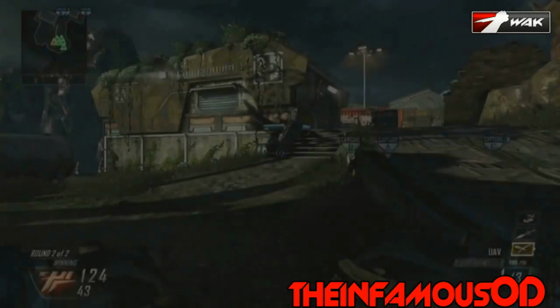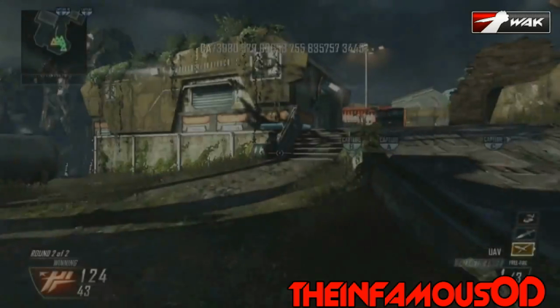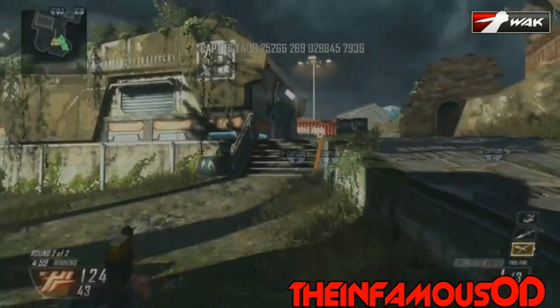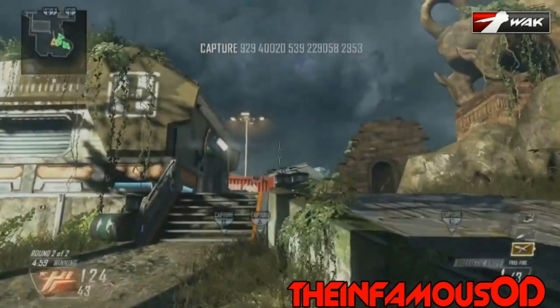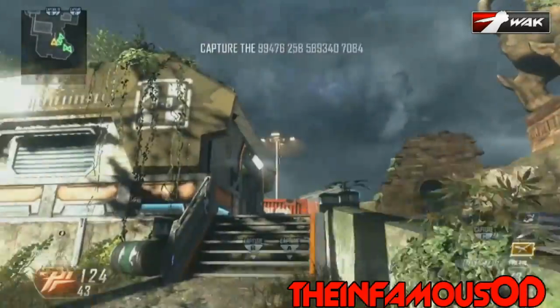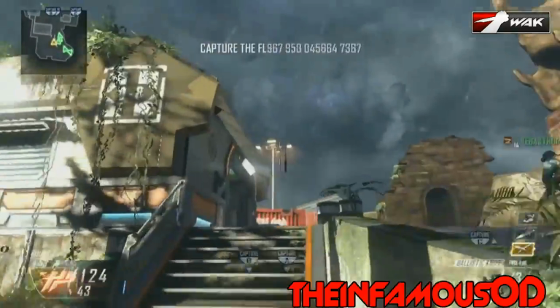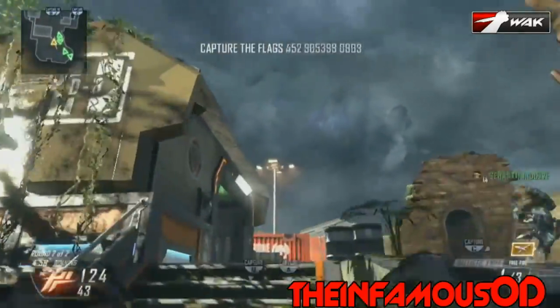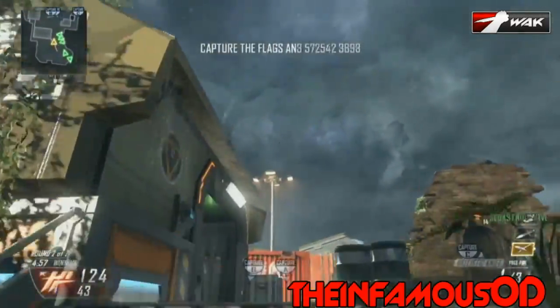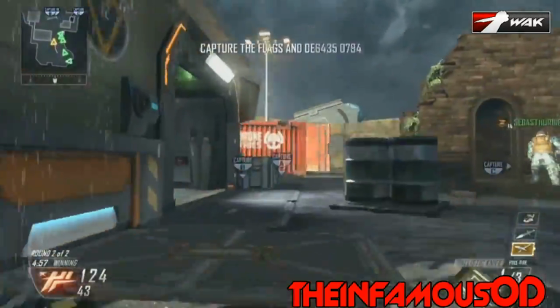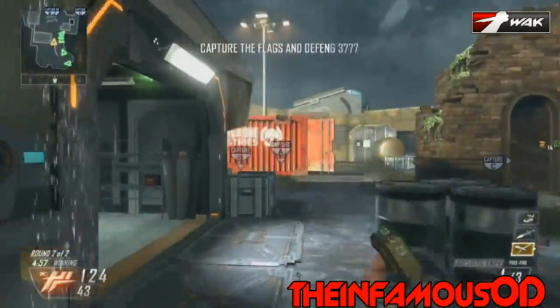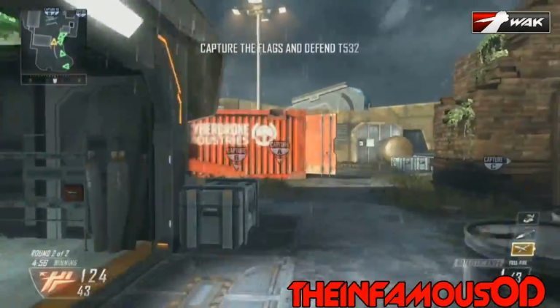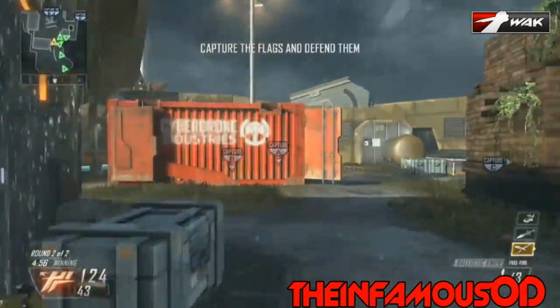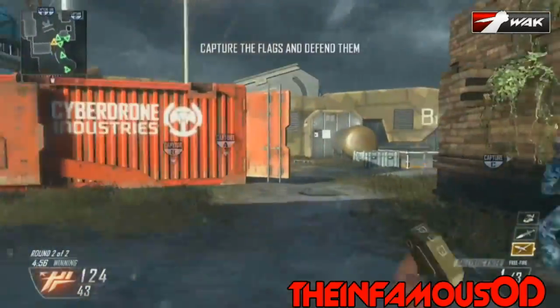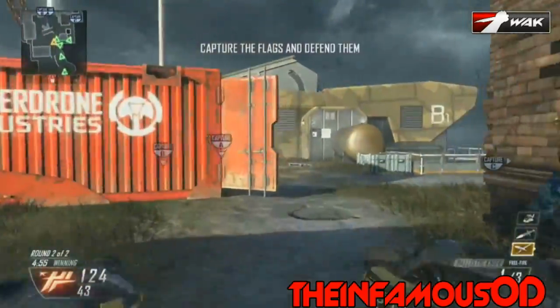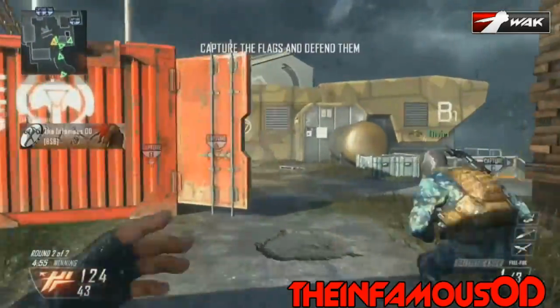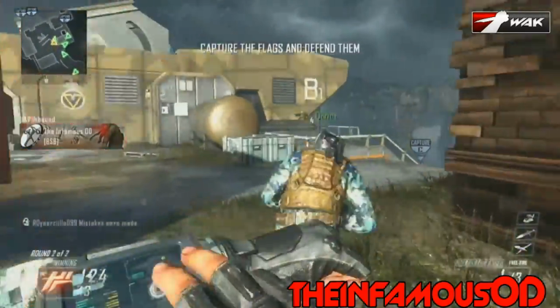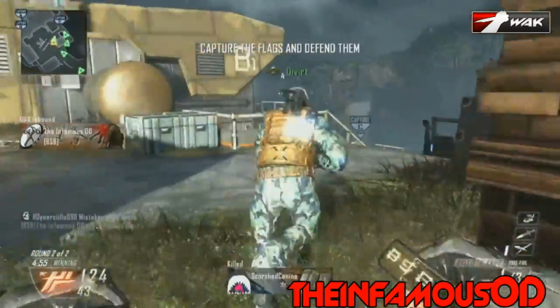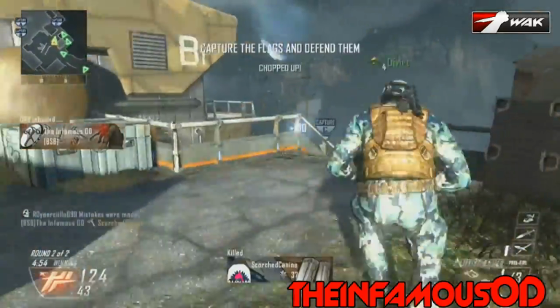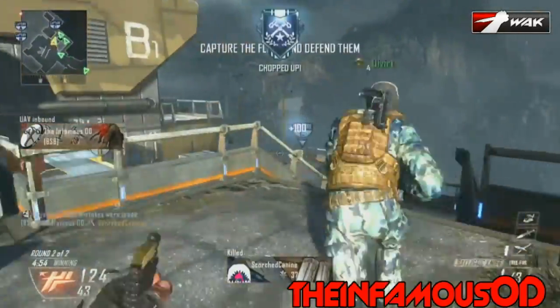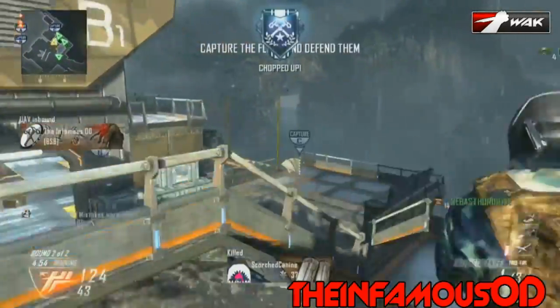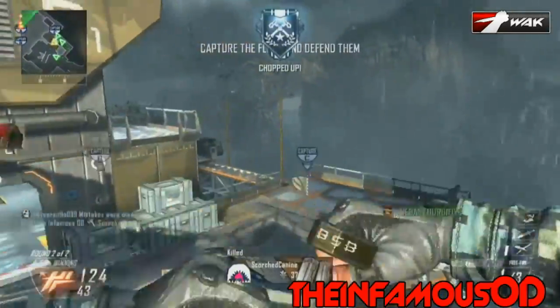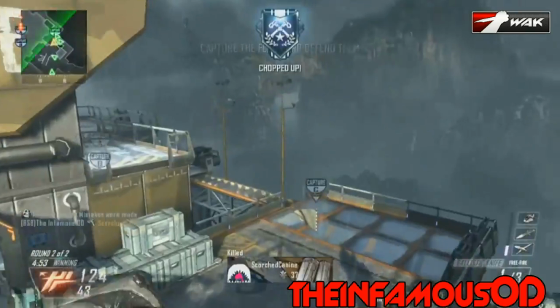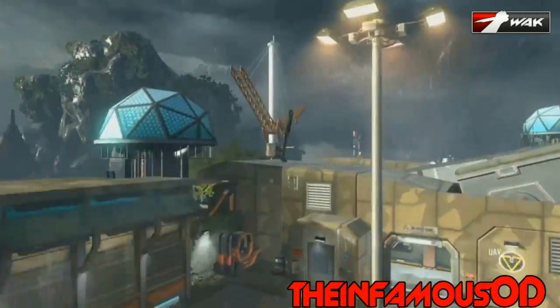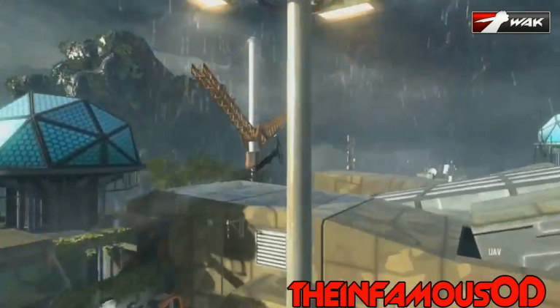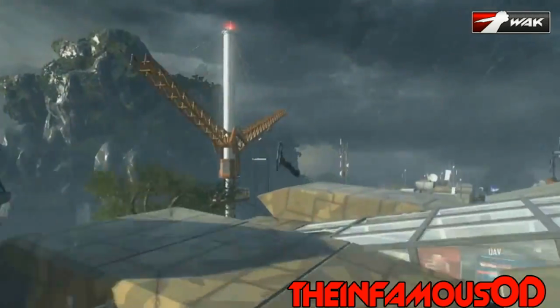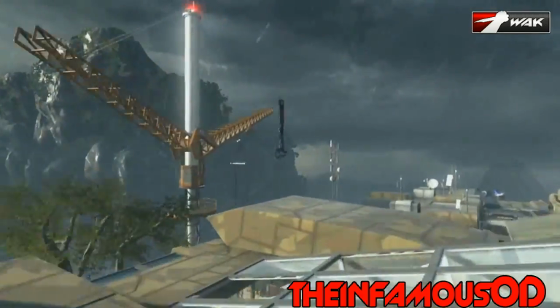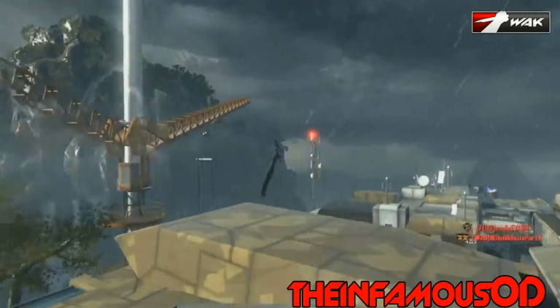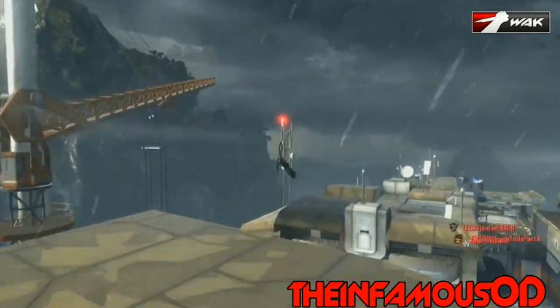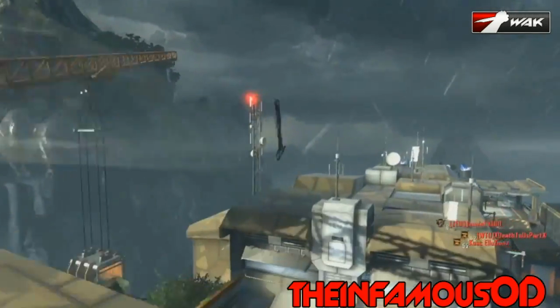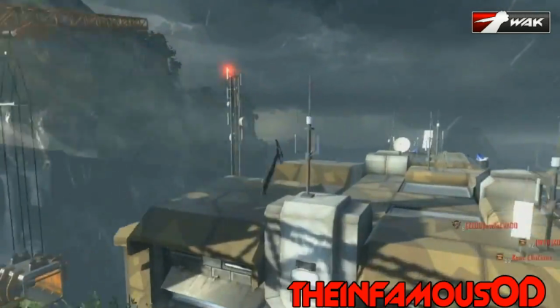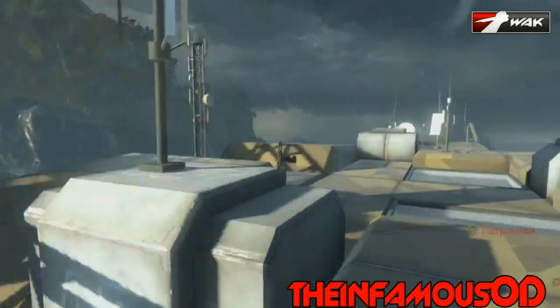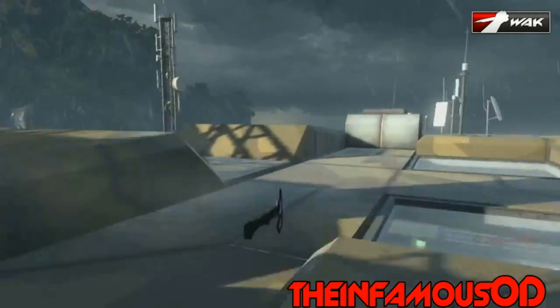And at number one we have the infamous OD with a nice first blooded cross which went through a window and banks above the entire team and hits the guy coming through the door.